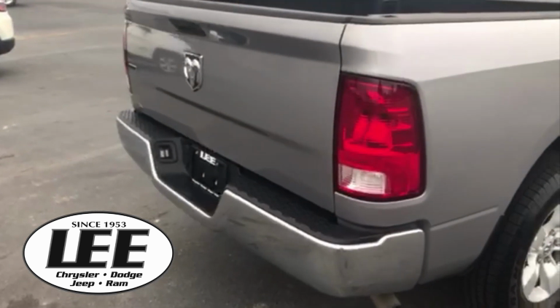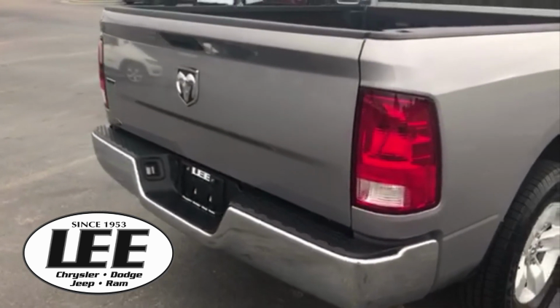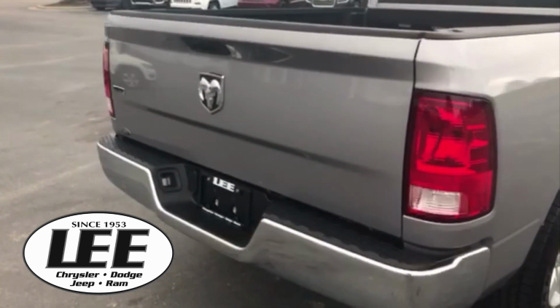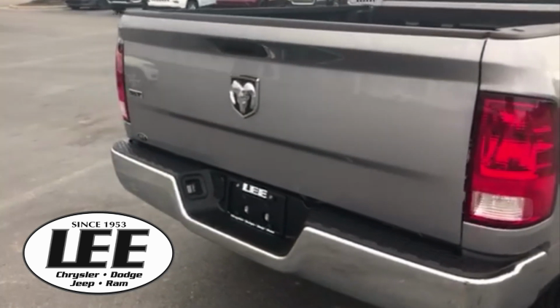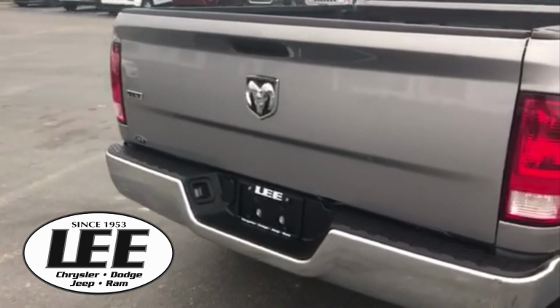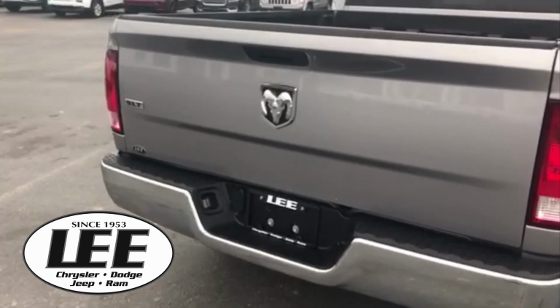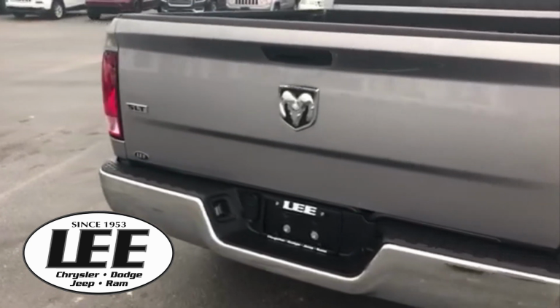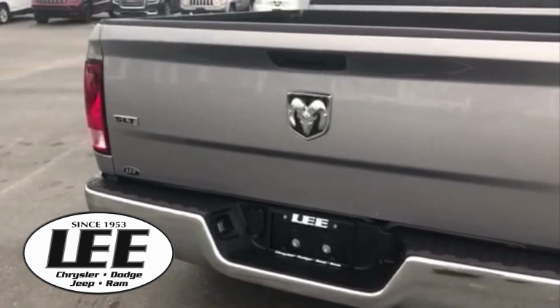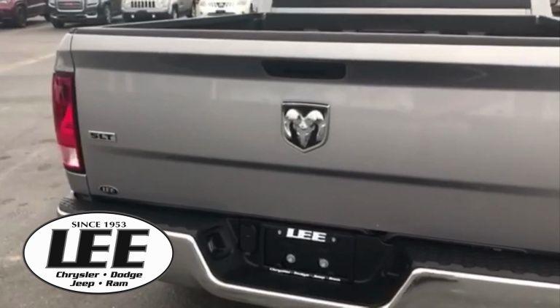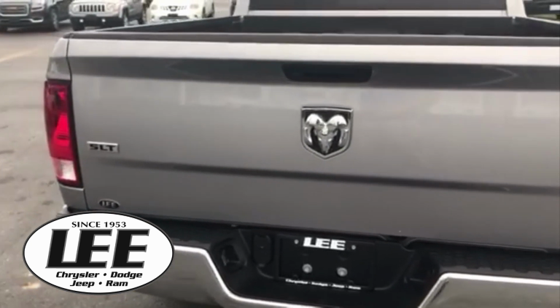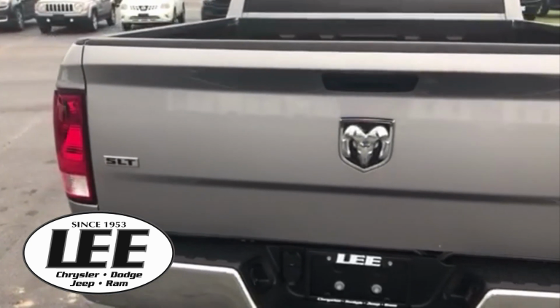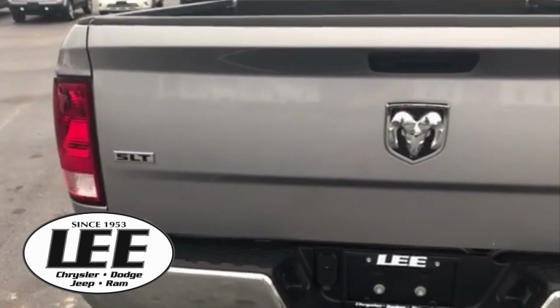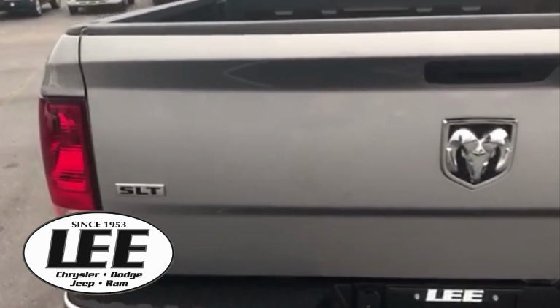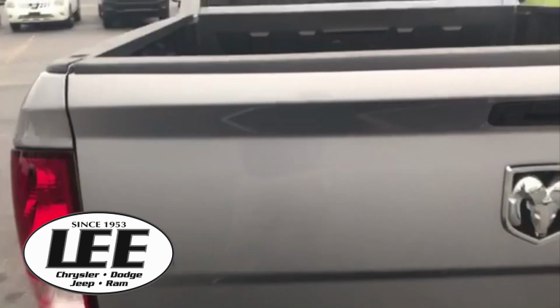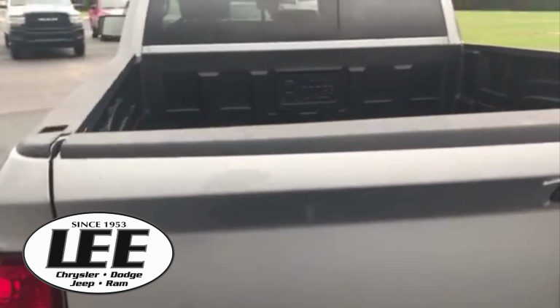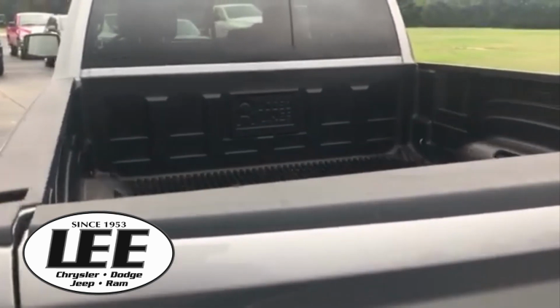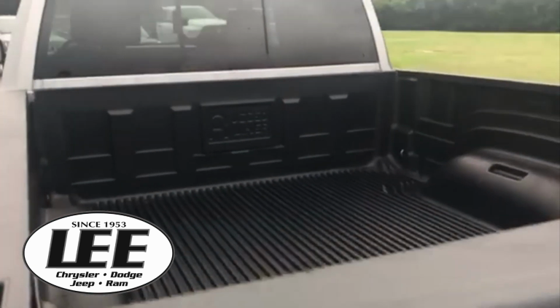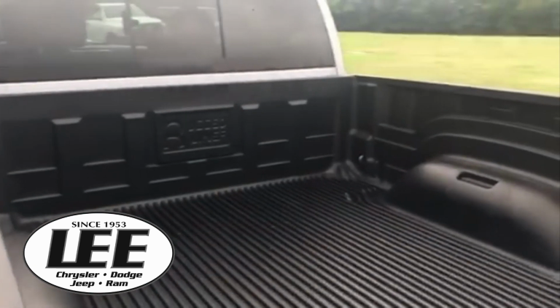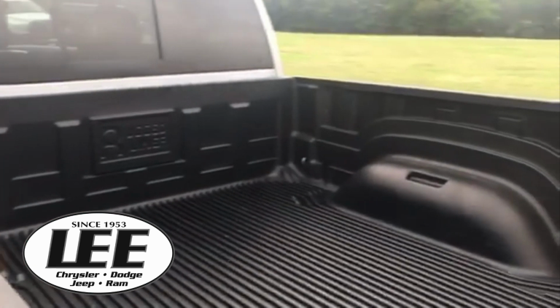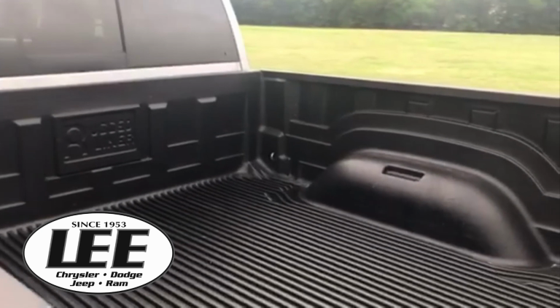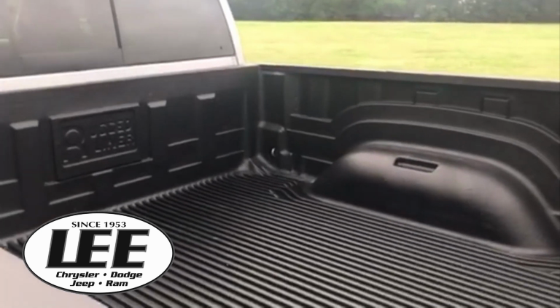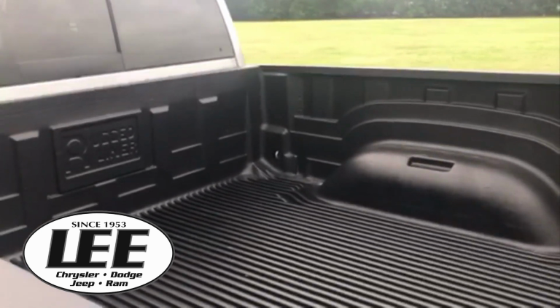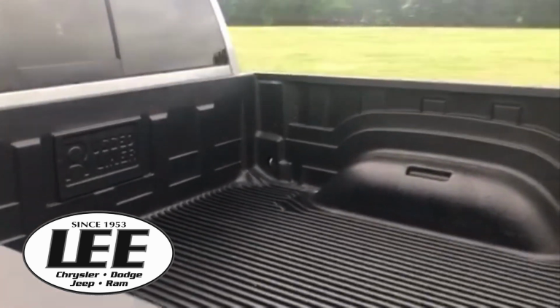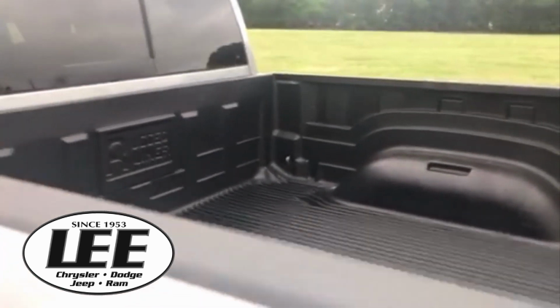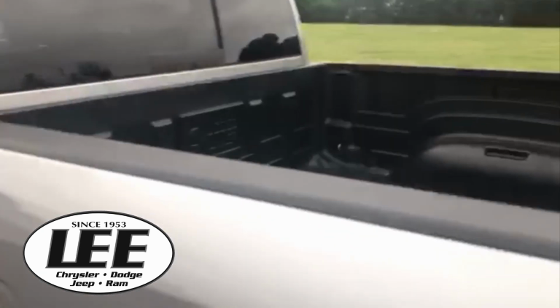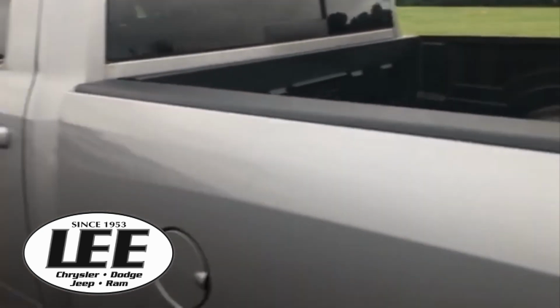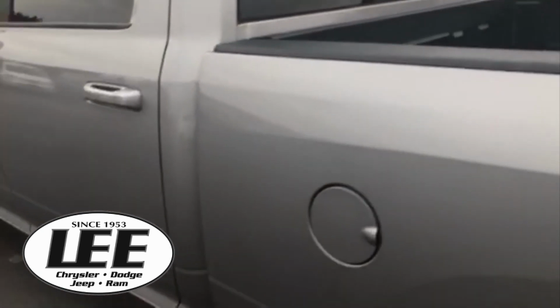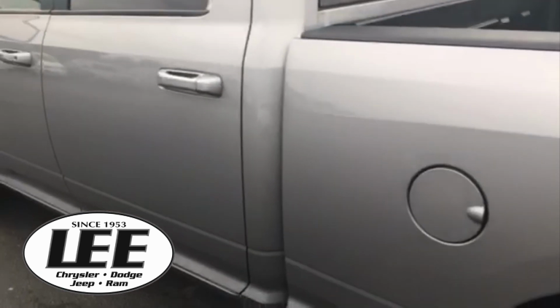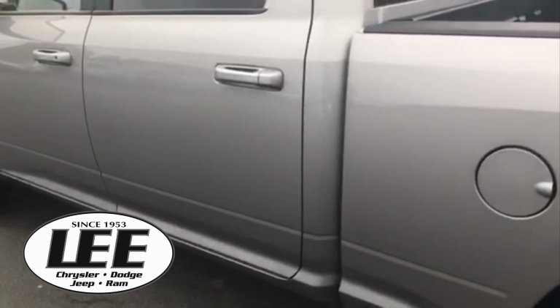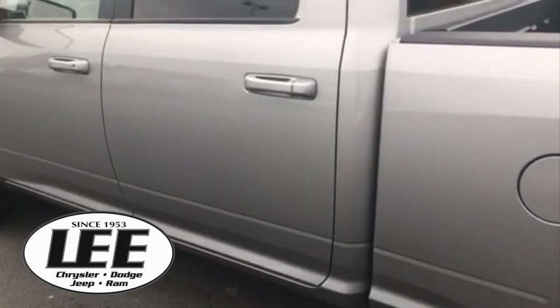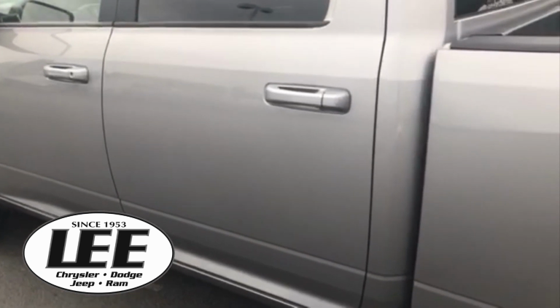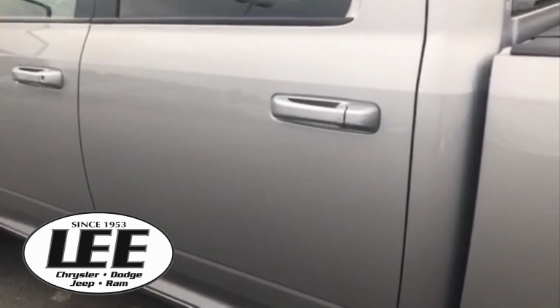Hey, take a look. It is a great truck. If you're looking to get into the Ram line, this is the one to come see. As you can tell, it's got a nice bed liner in it.